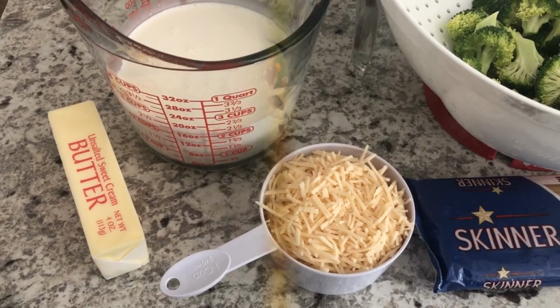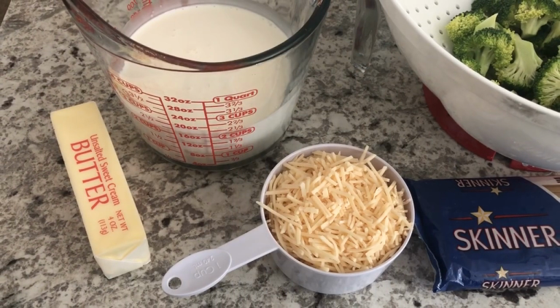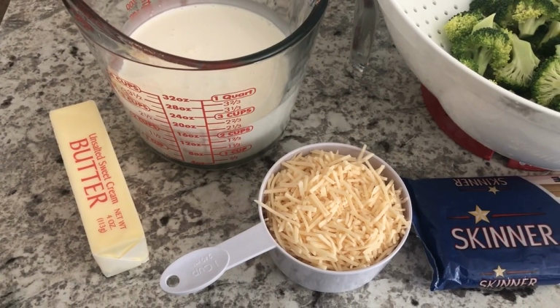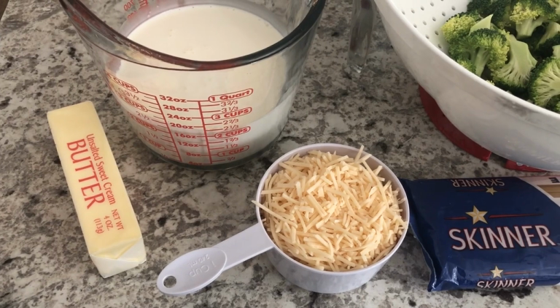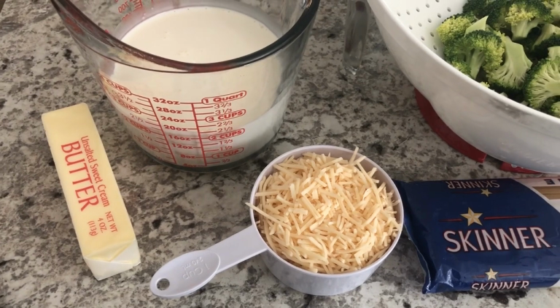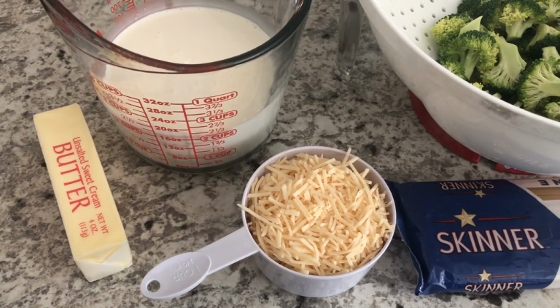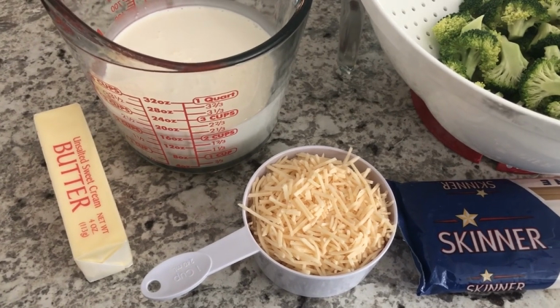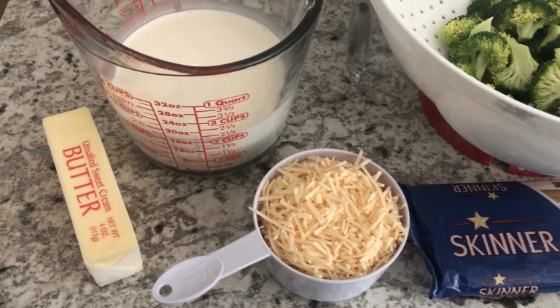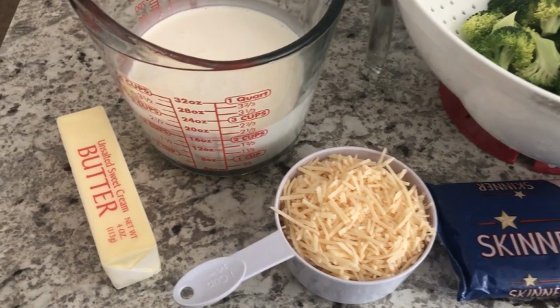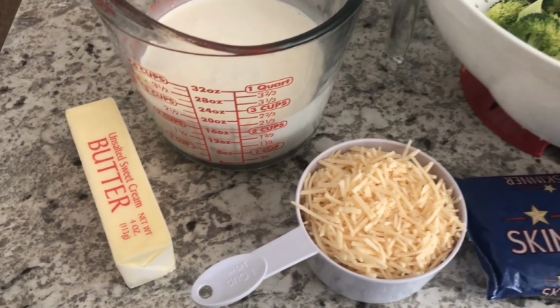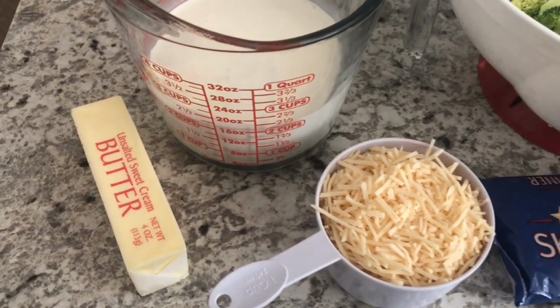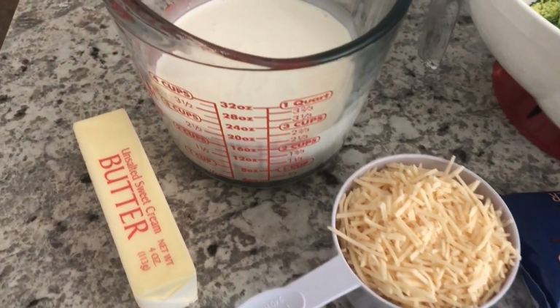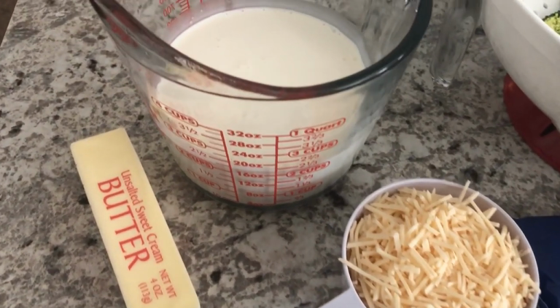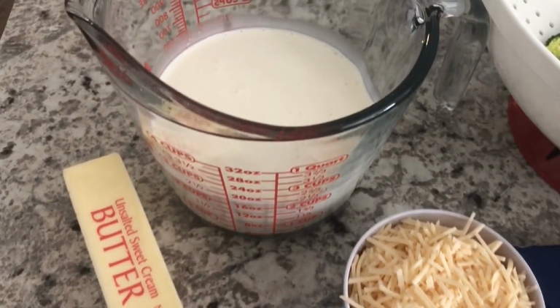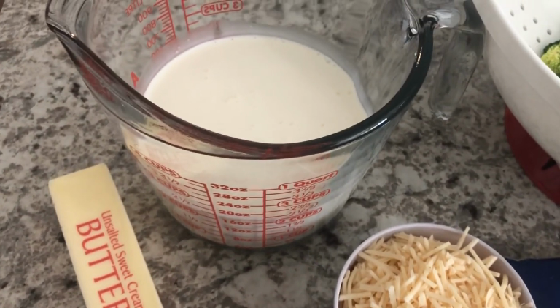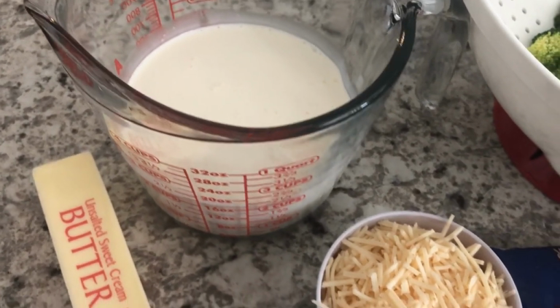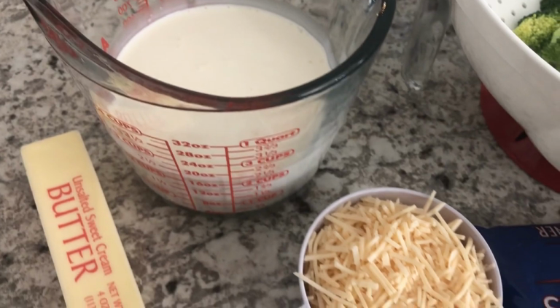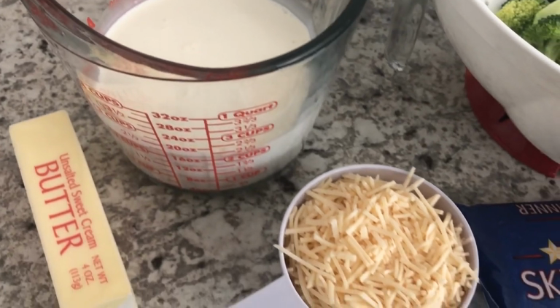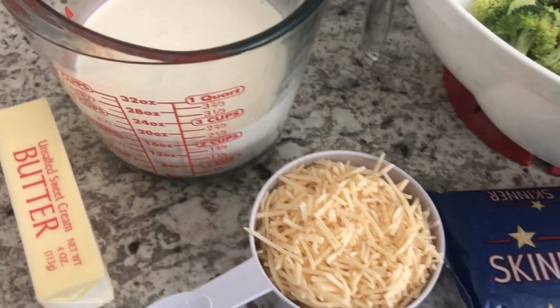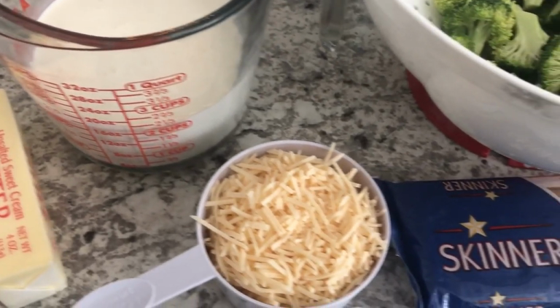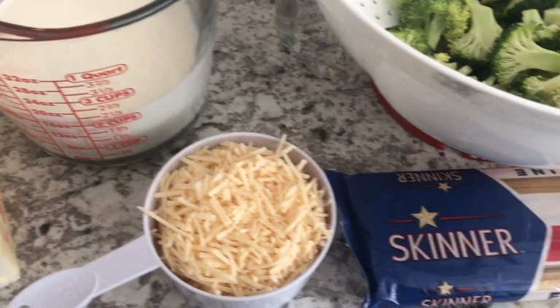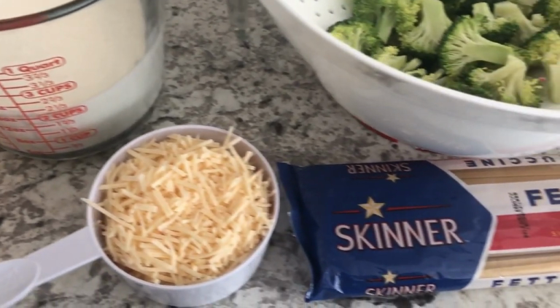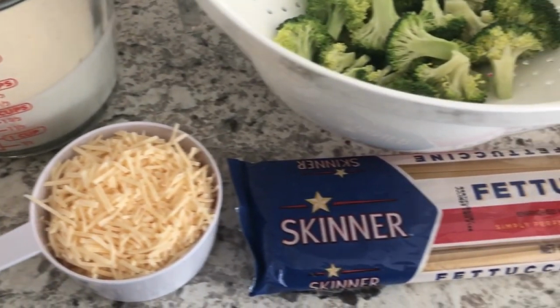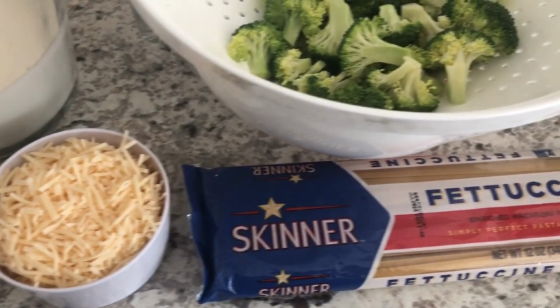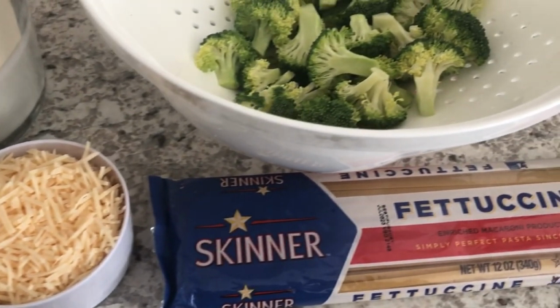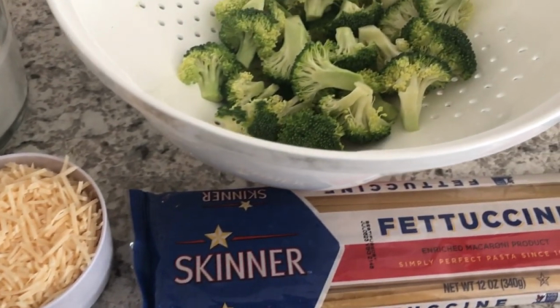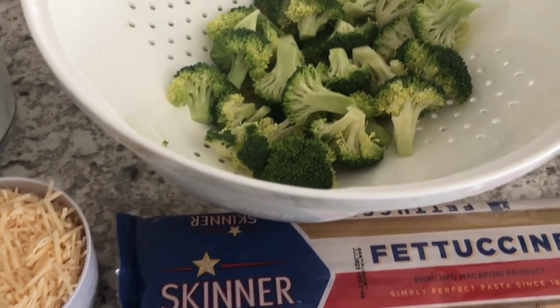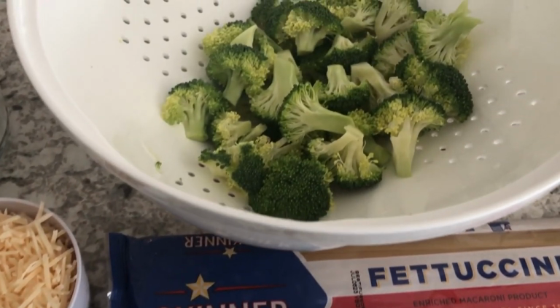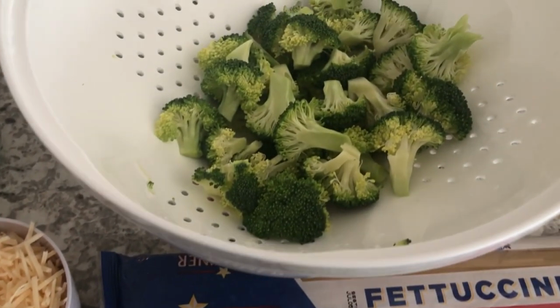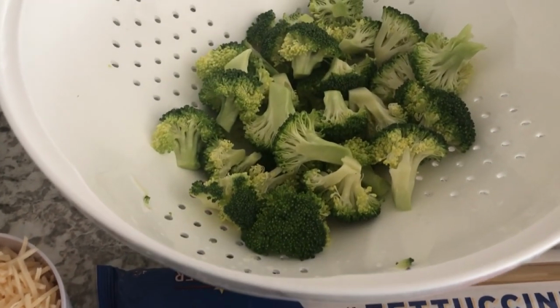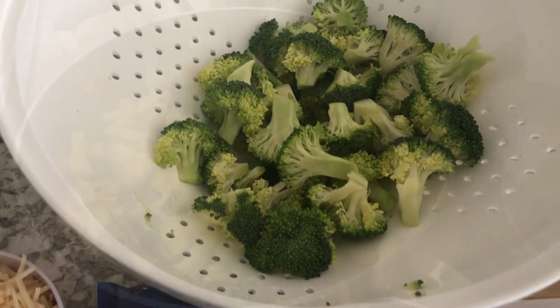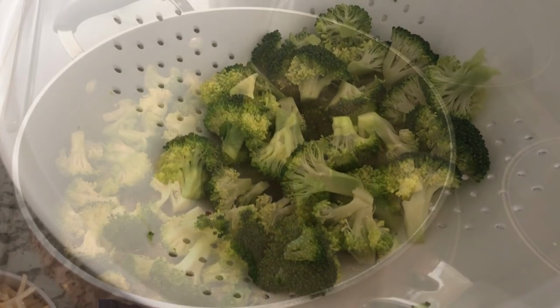Dinner today is a quick and easy vegetarian meal. You're going to need butter, heavy whipping cream, parmesan cheese, fettuccine, and three cups of fresh broccoli.